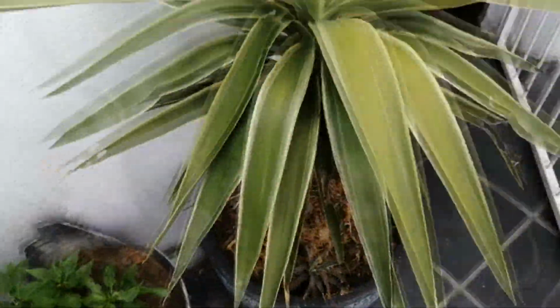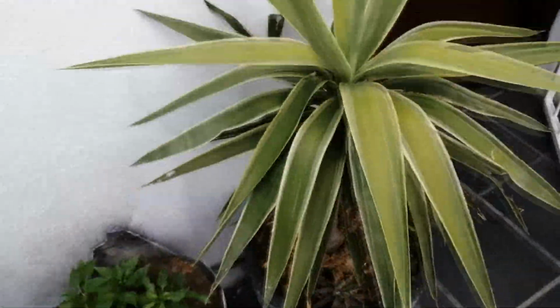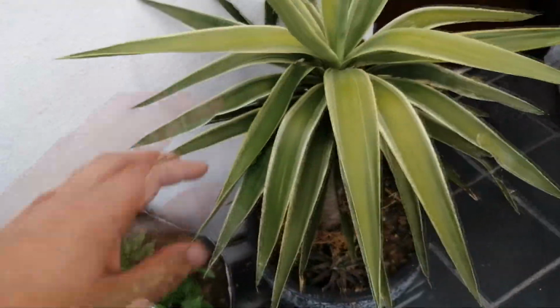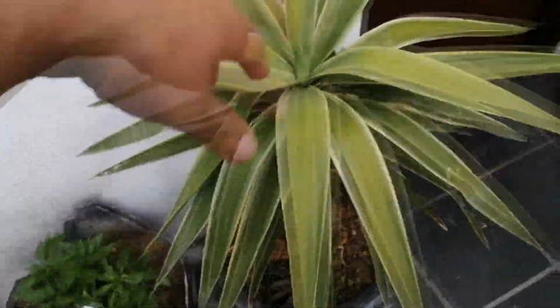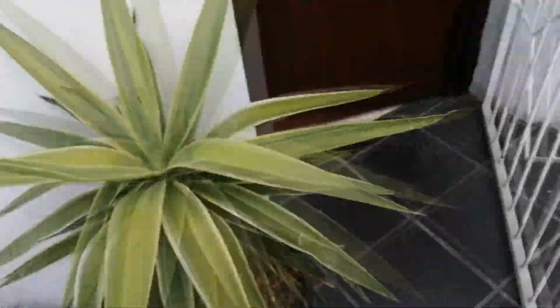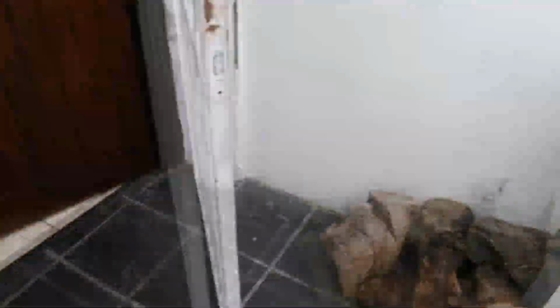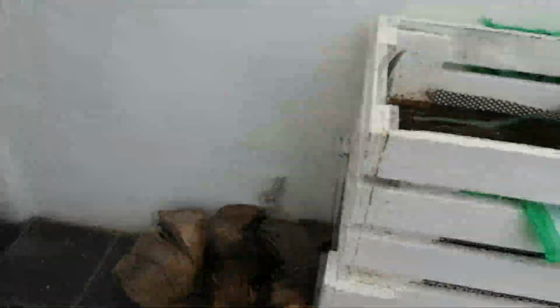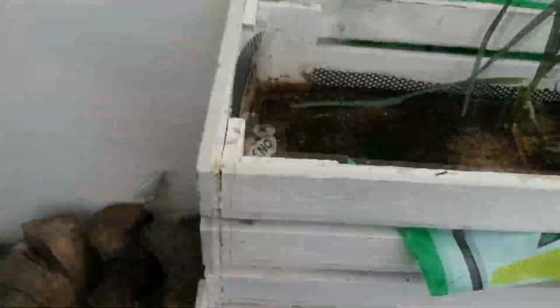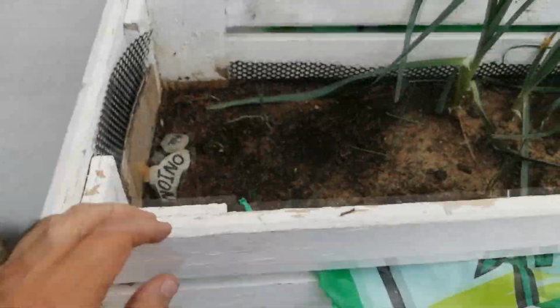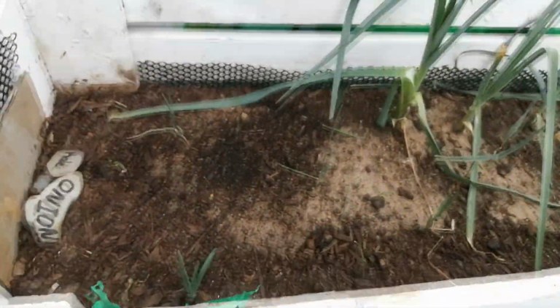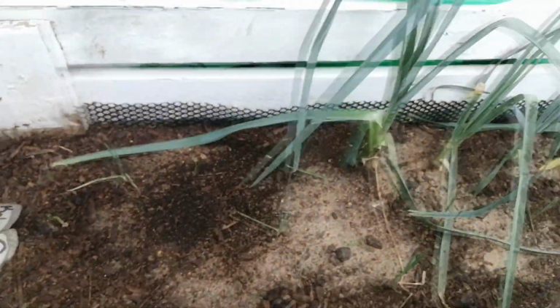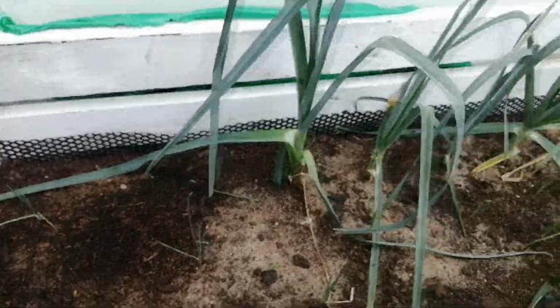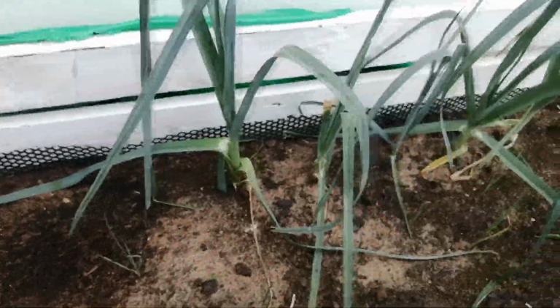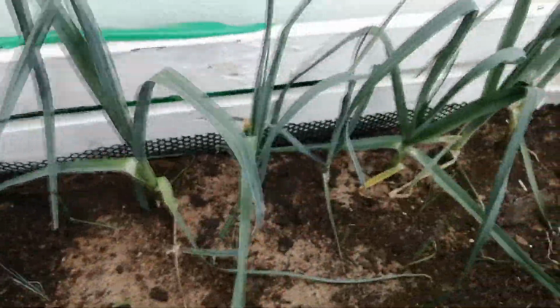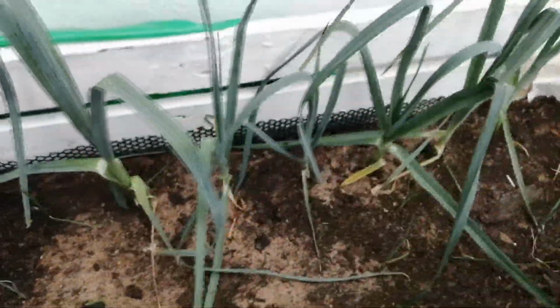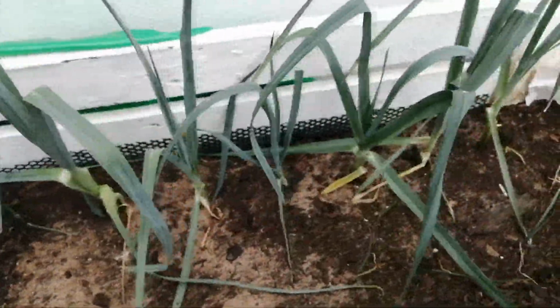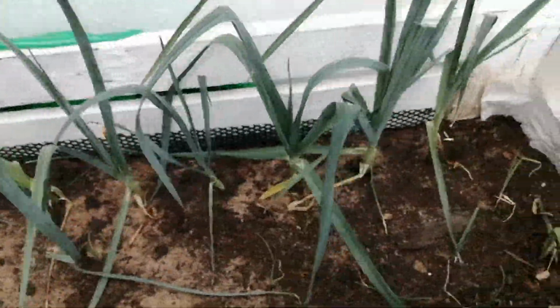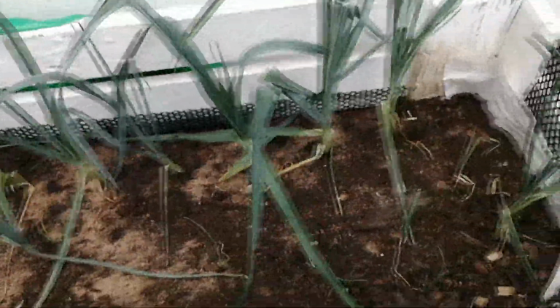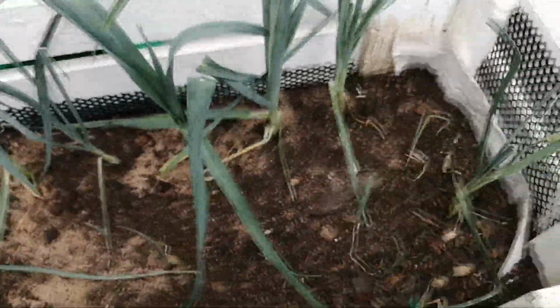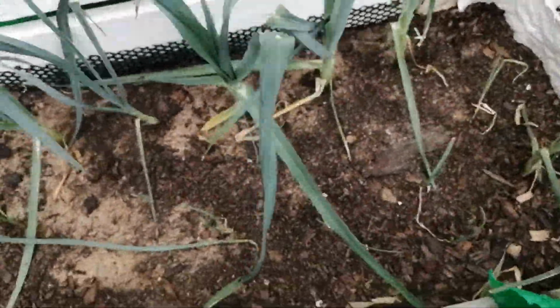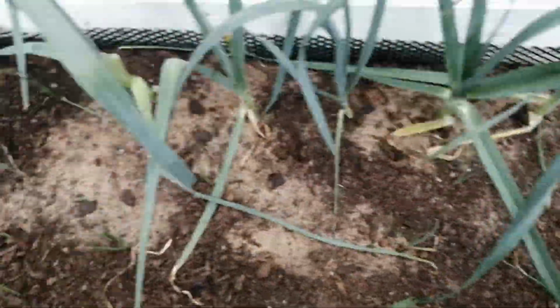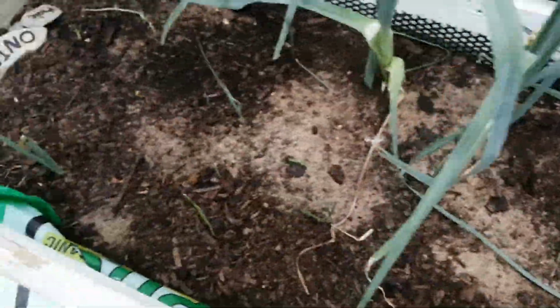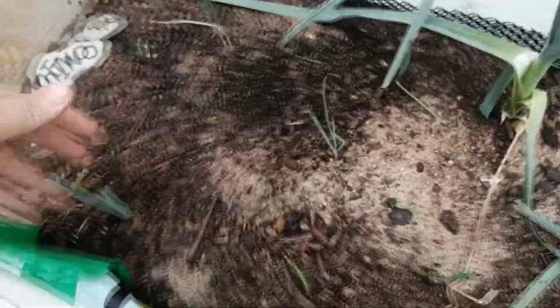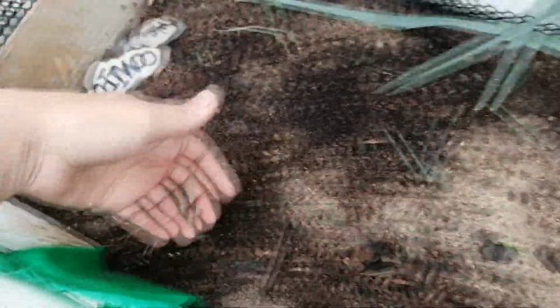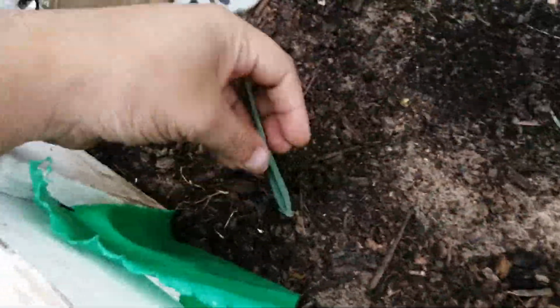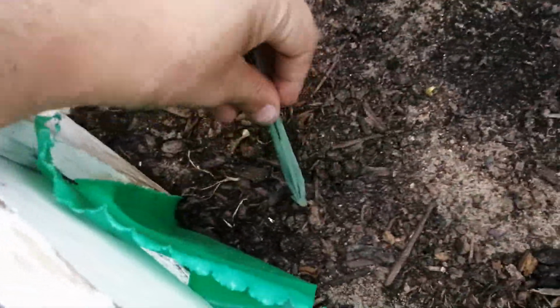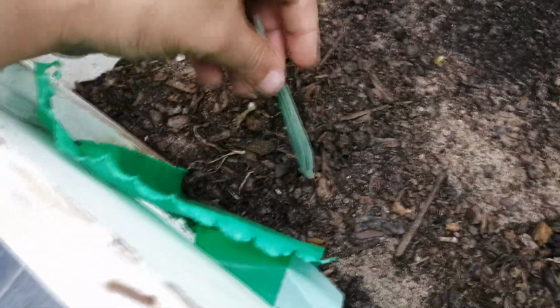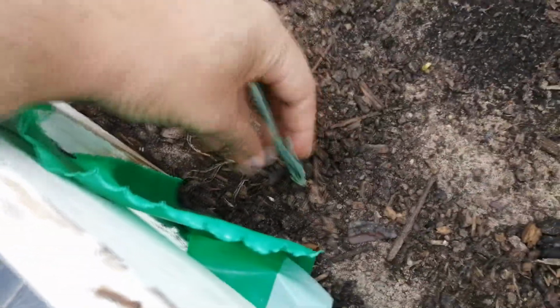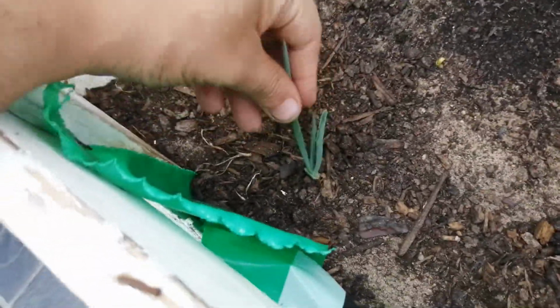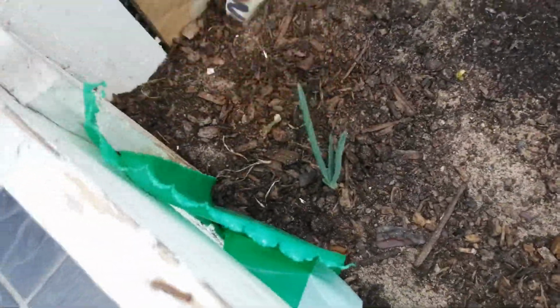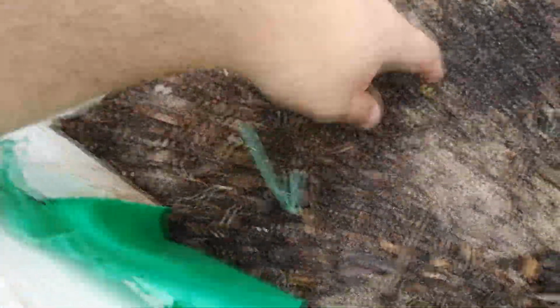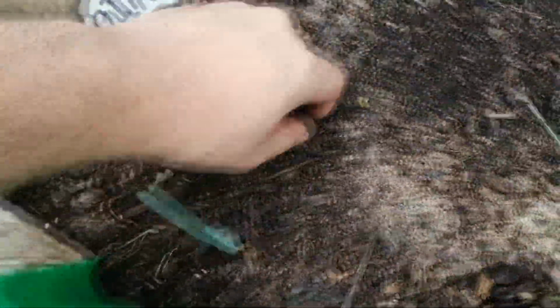Then my tree over here, and over here are my leeks. I also have some onion cuttings growing with them.